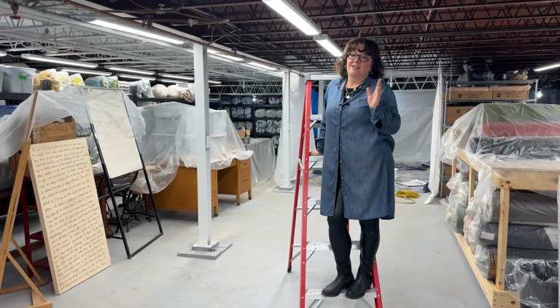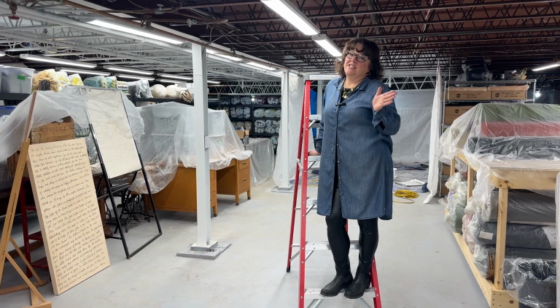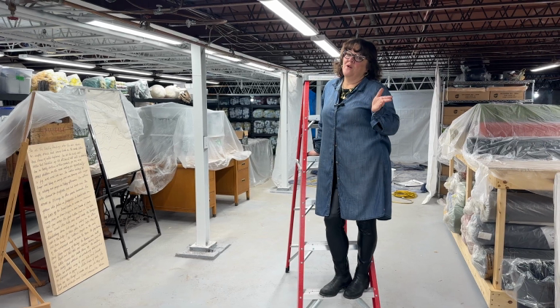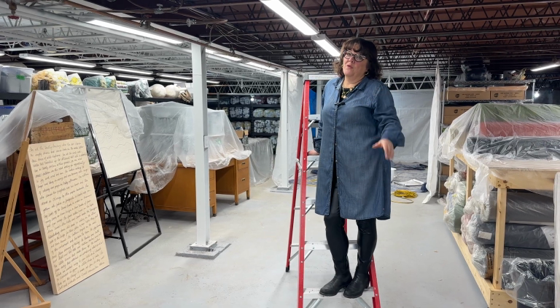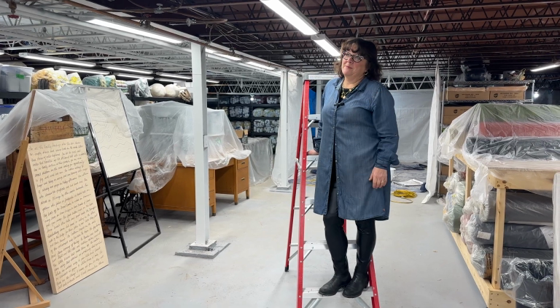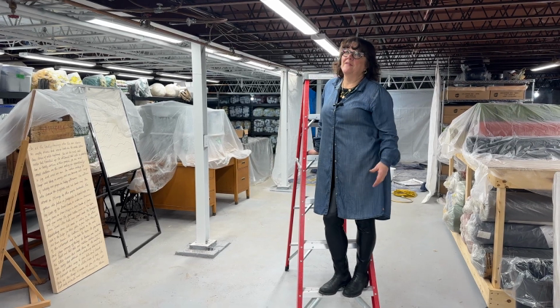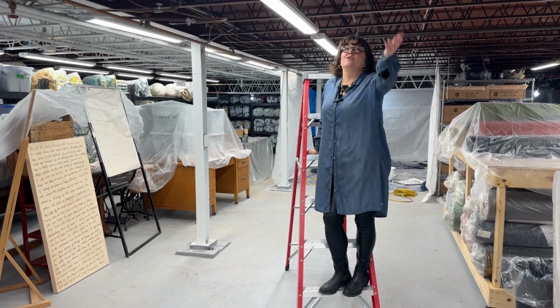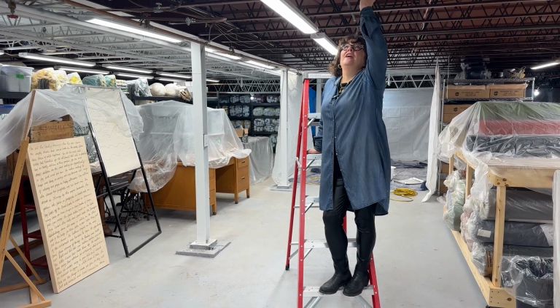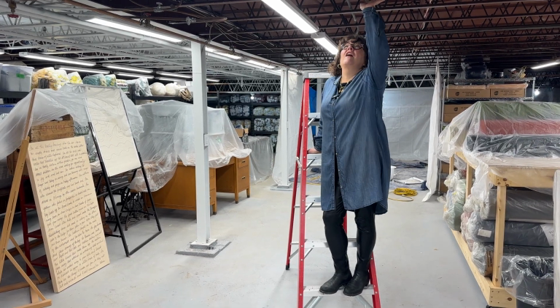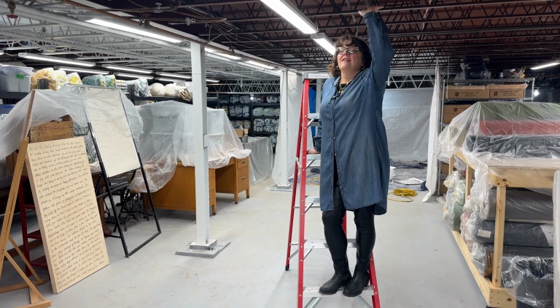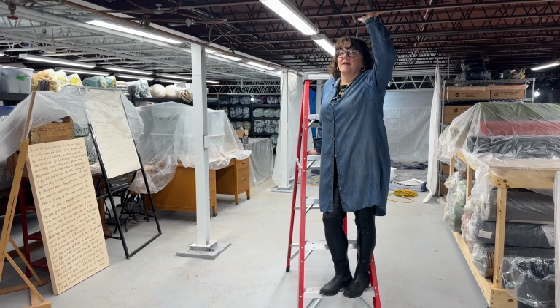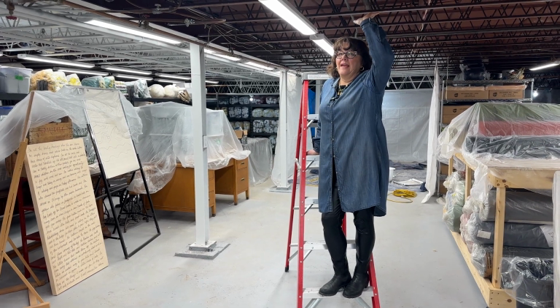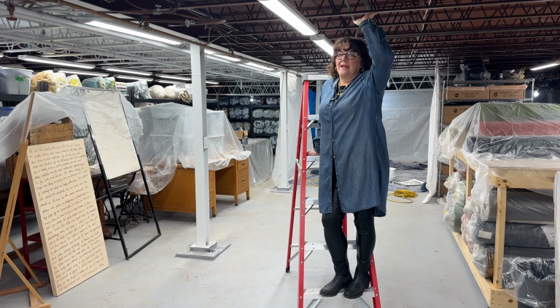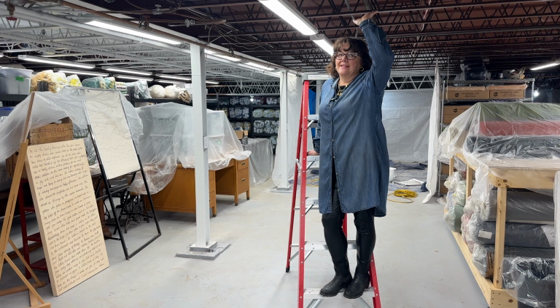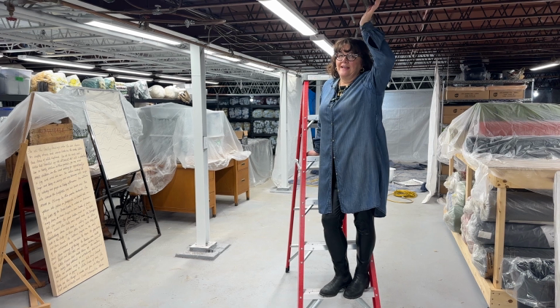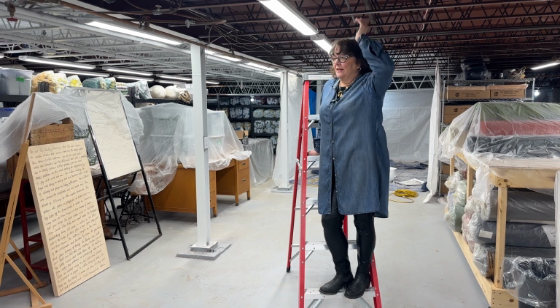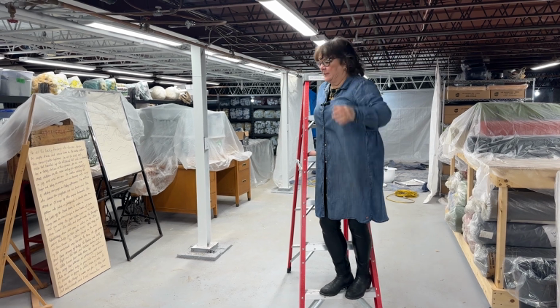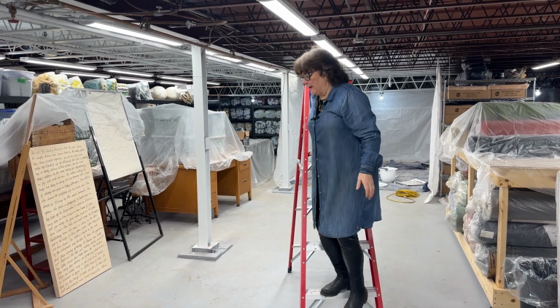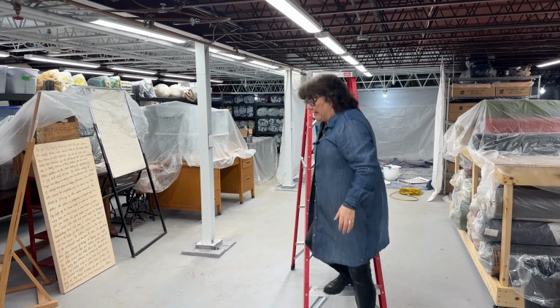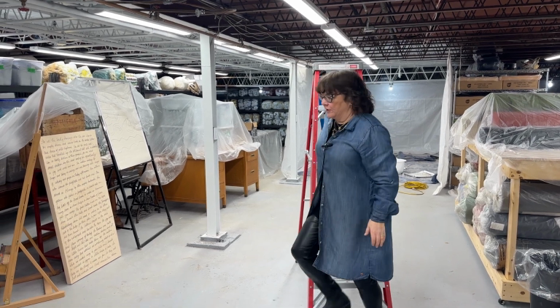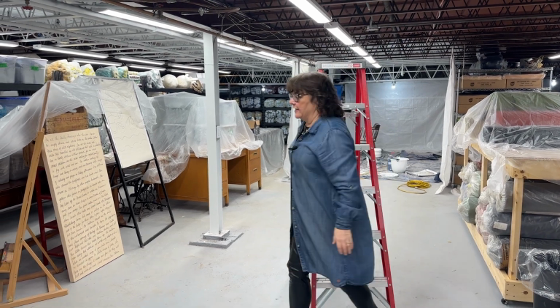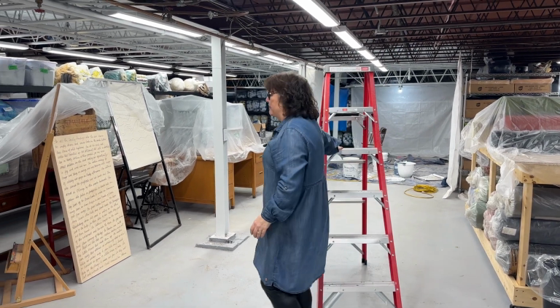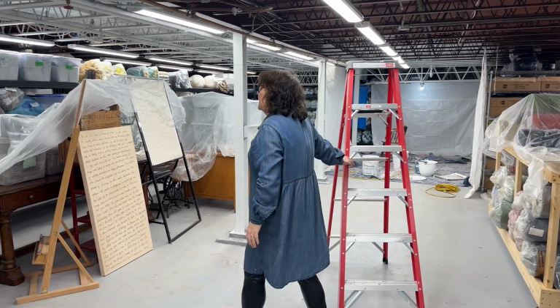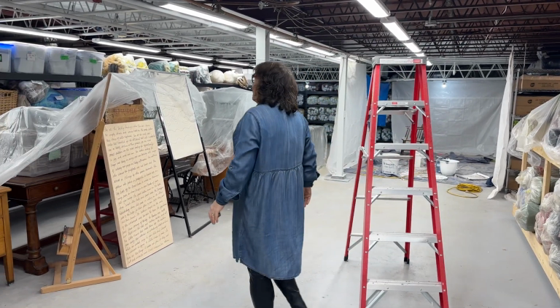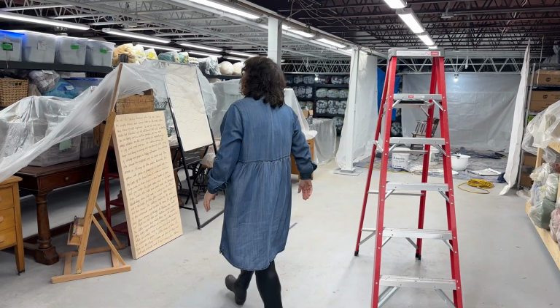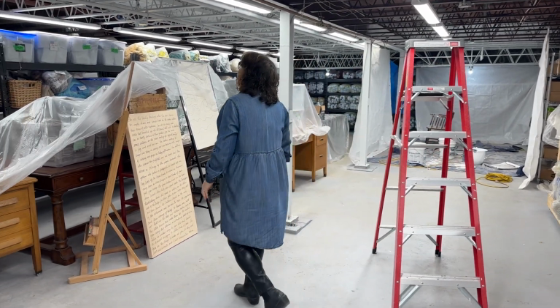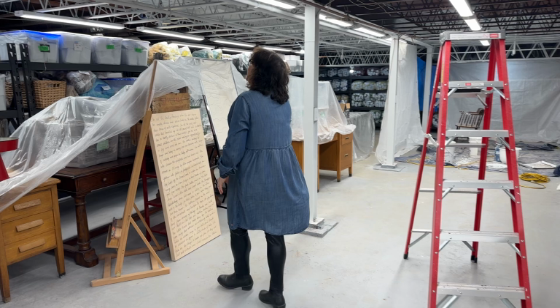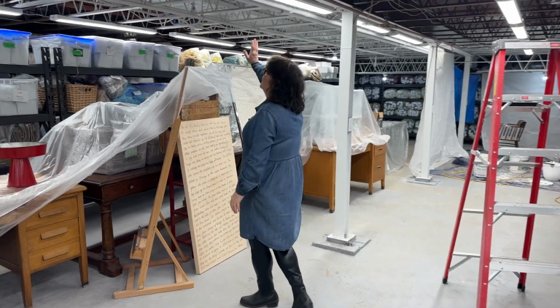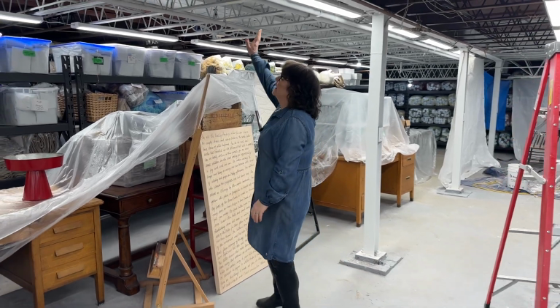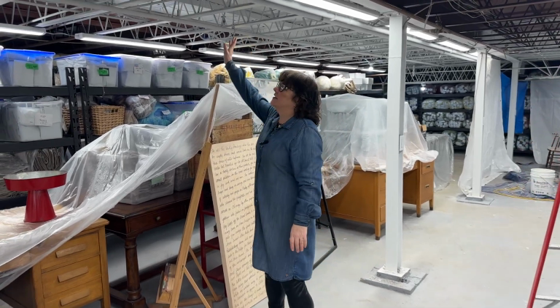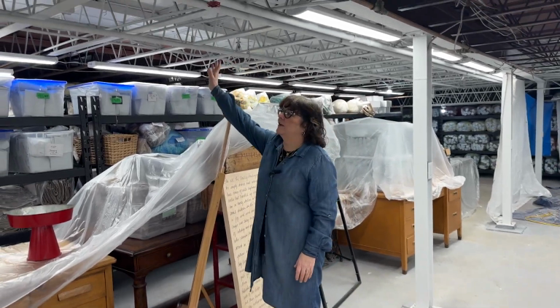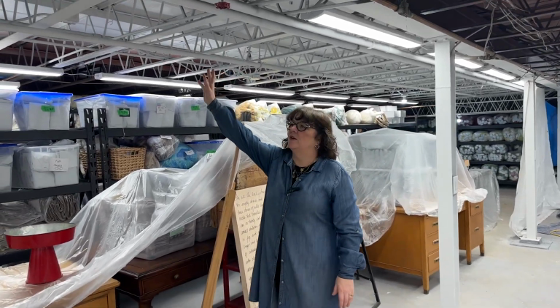So this is video 4 of the basement renovation. We are hand painting the ceiling with a little sprayer. Actually, Rick is hand painting it — he's not here today. But here it is and it's just looking really good.